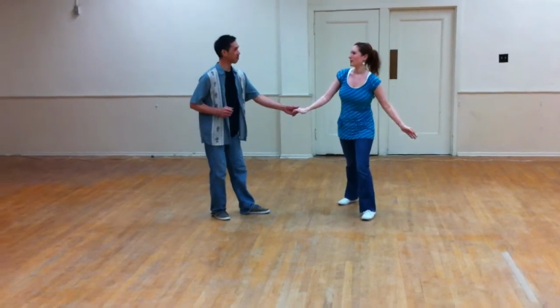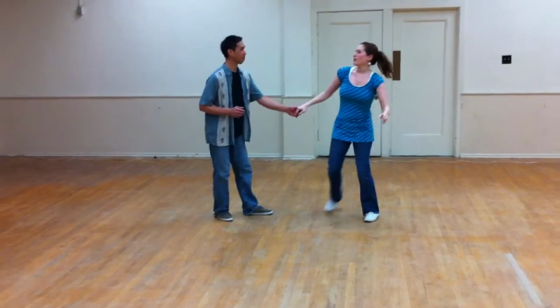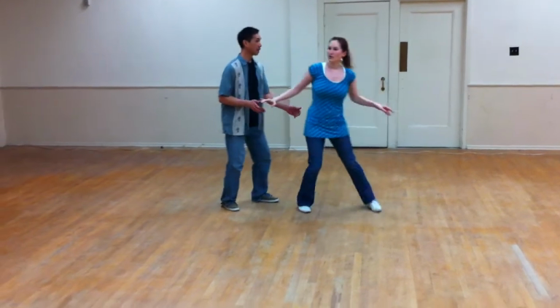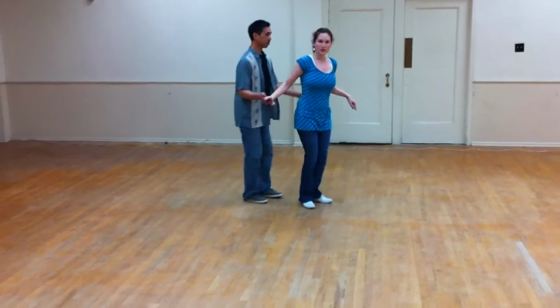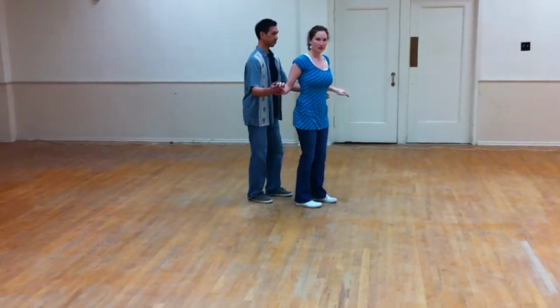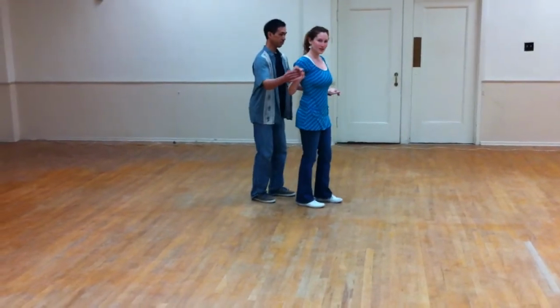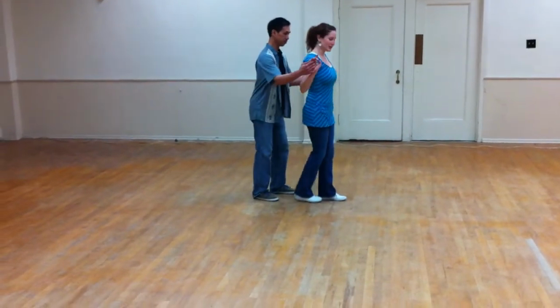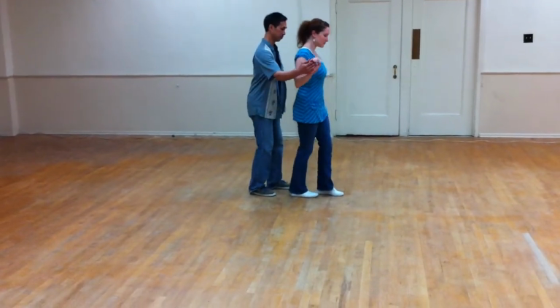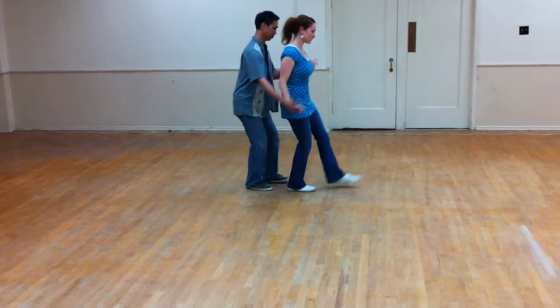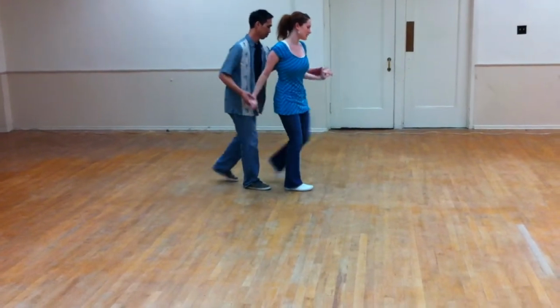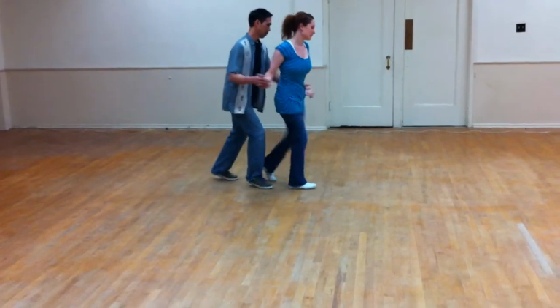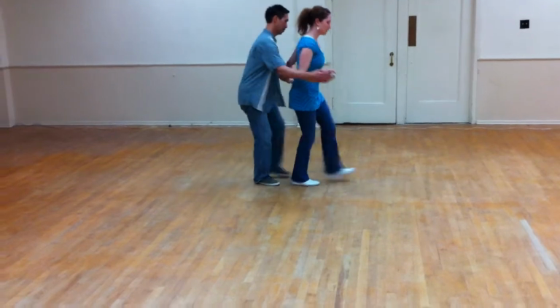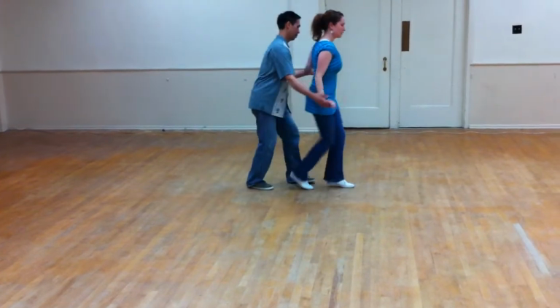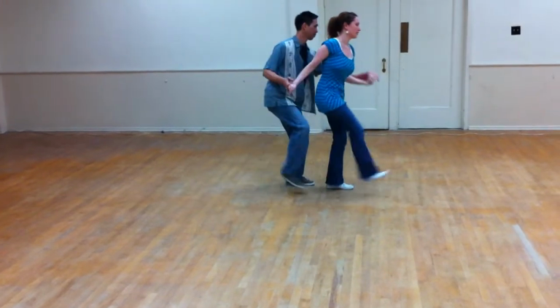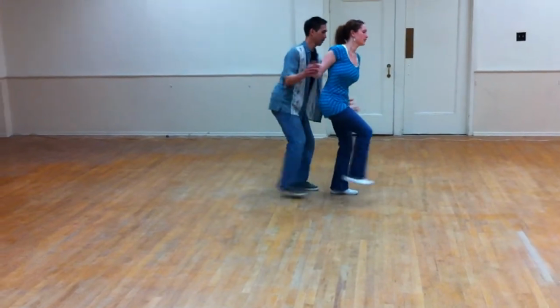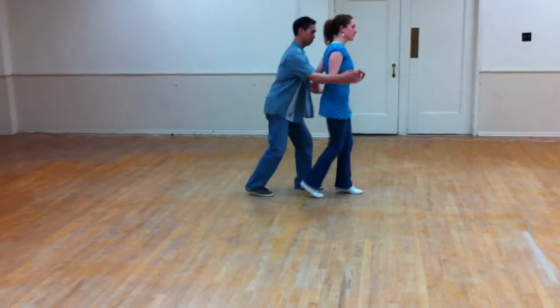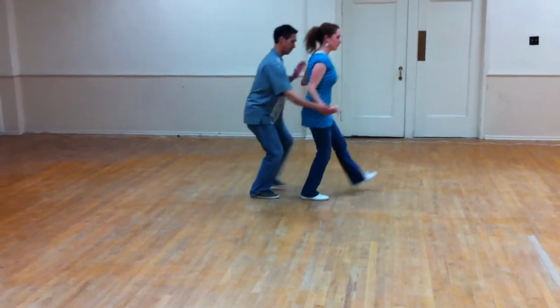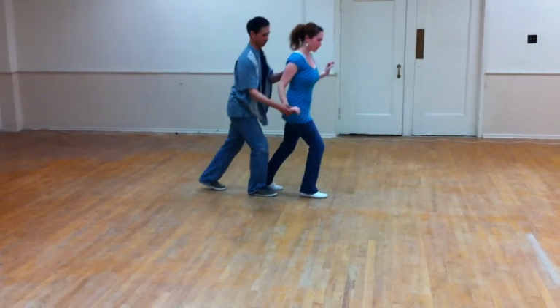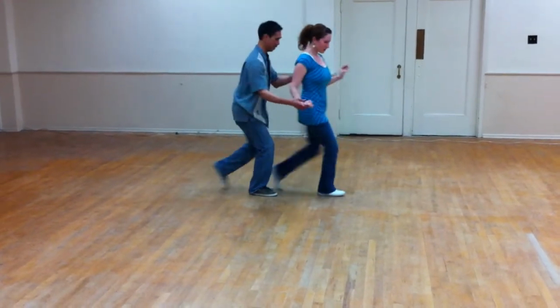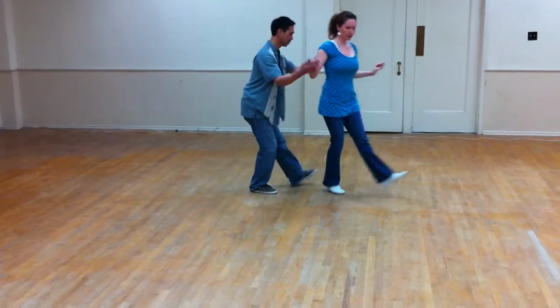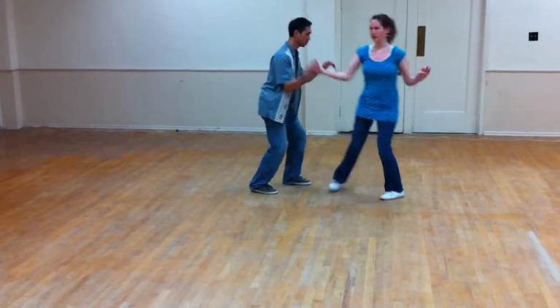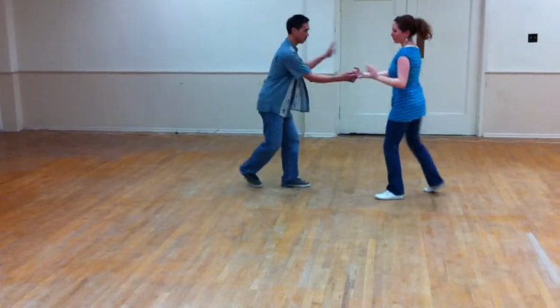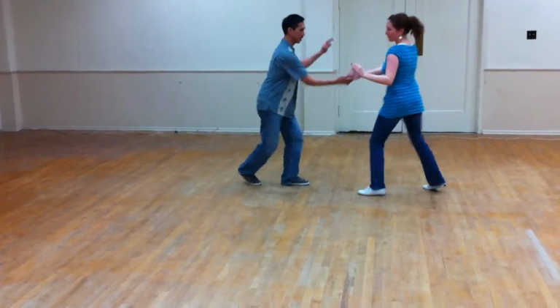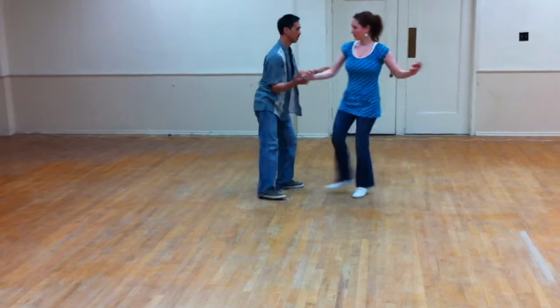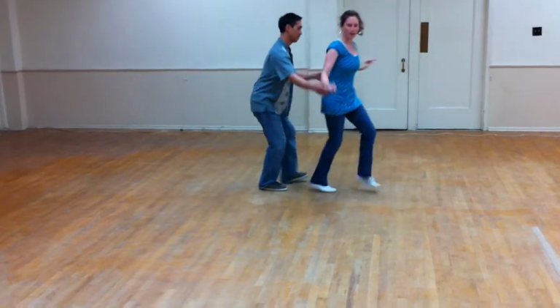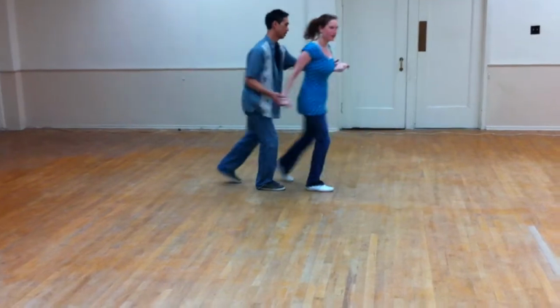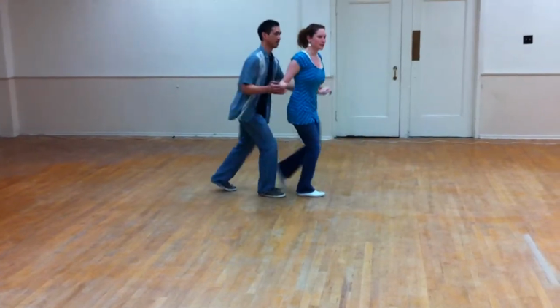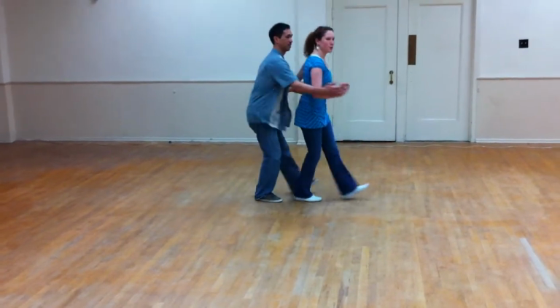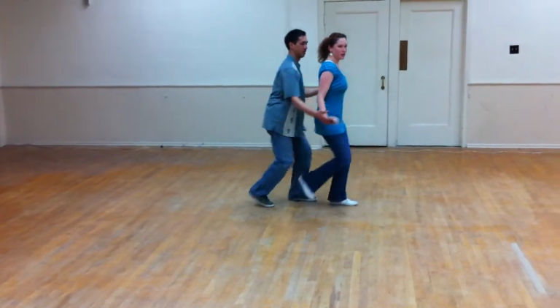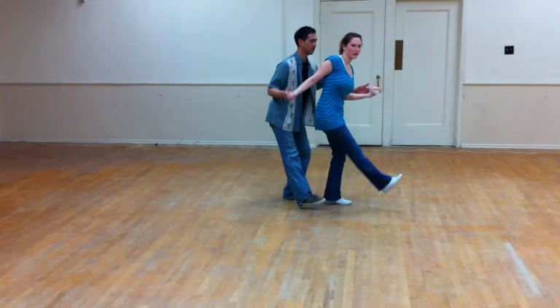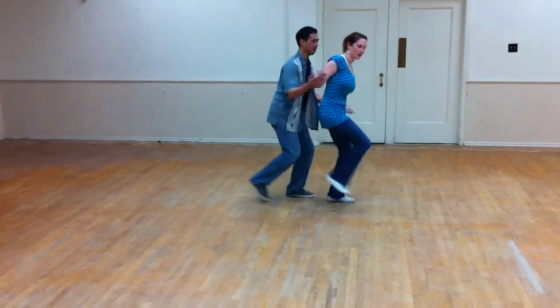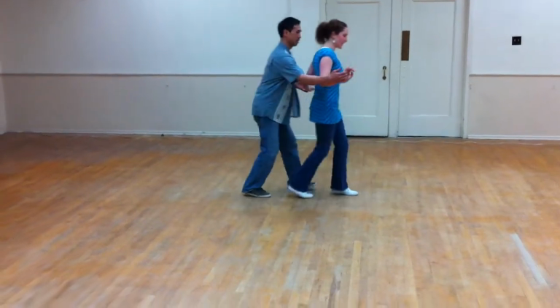All right, we could do the push out and stay in tandem, and it looks like this. Push out. Bring your back hand. And stay forward, push you a little, and come right back.